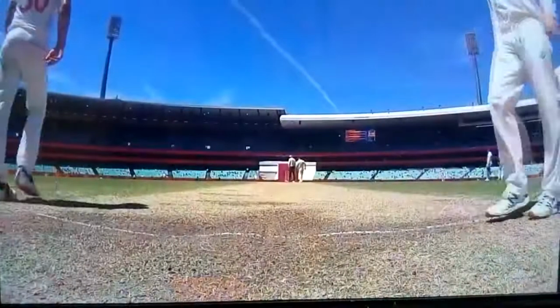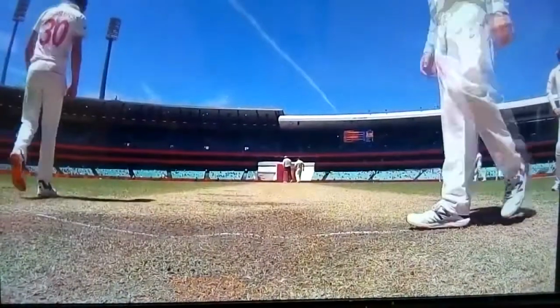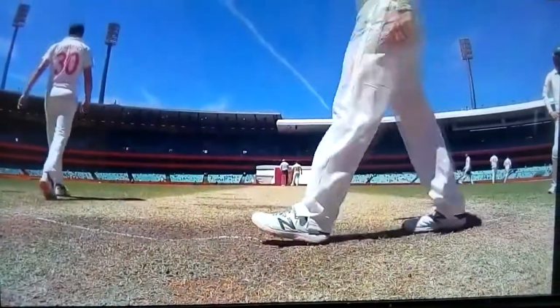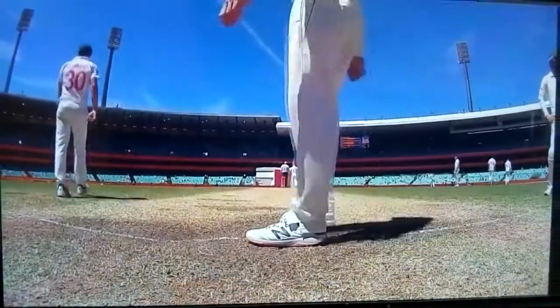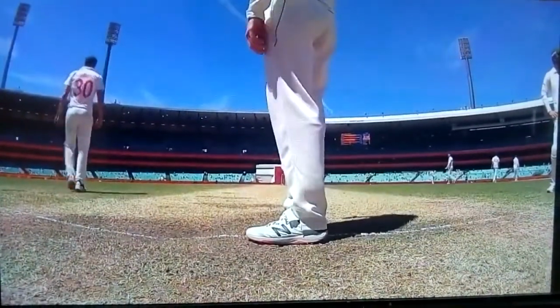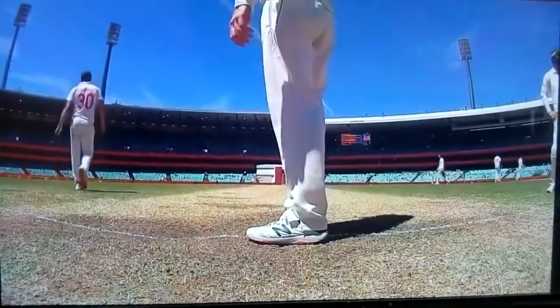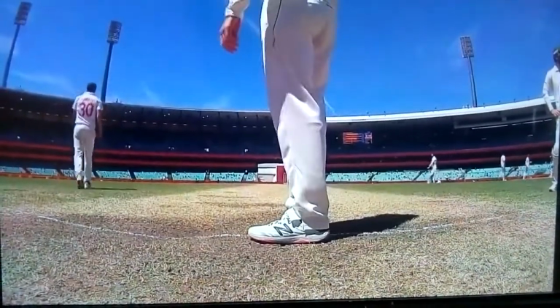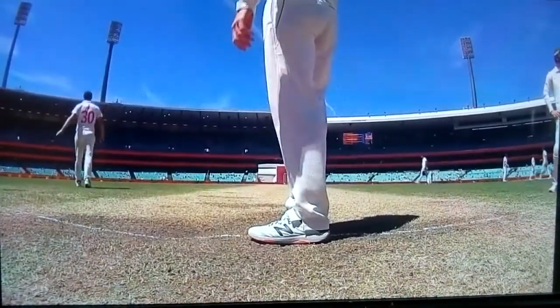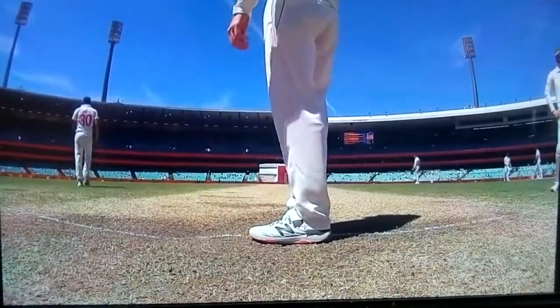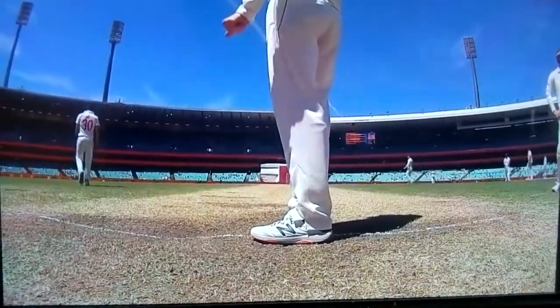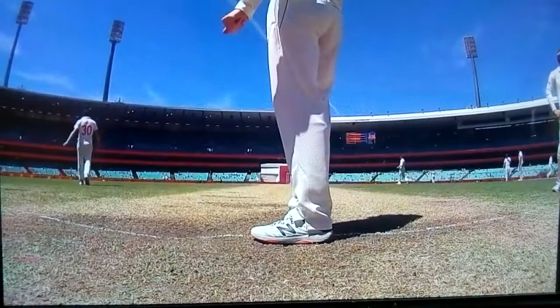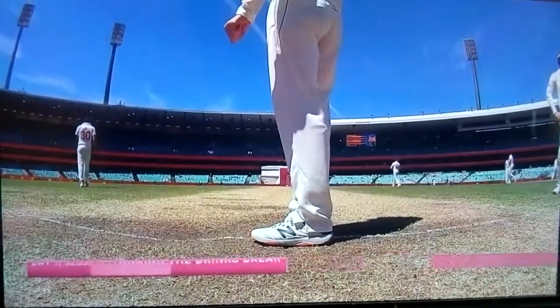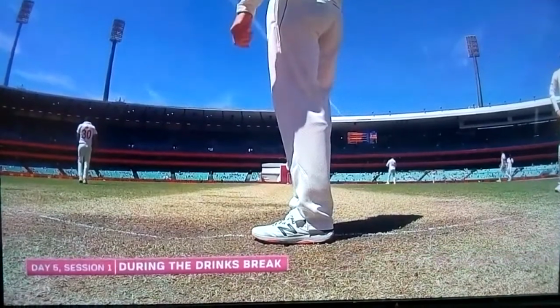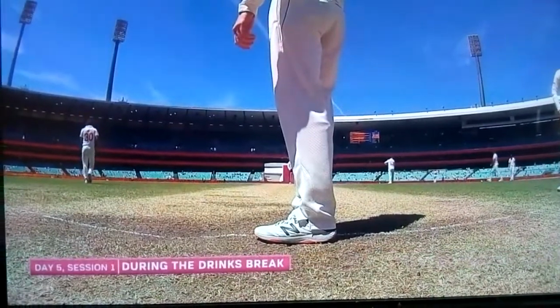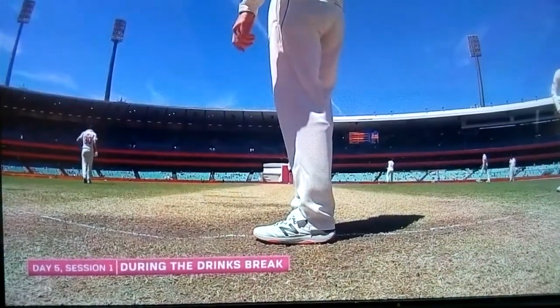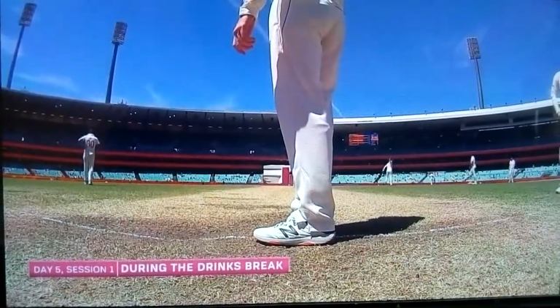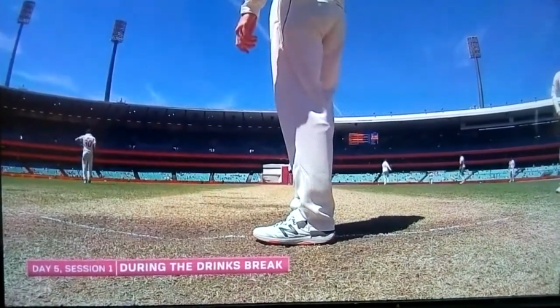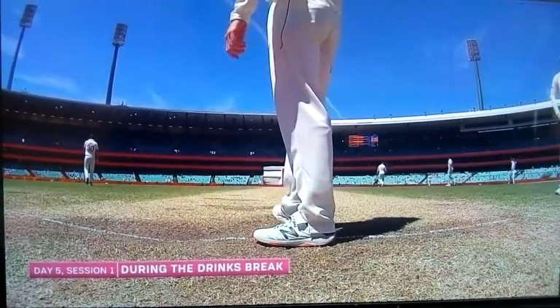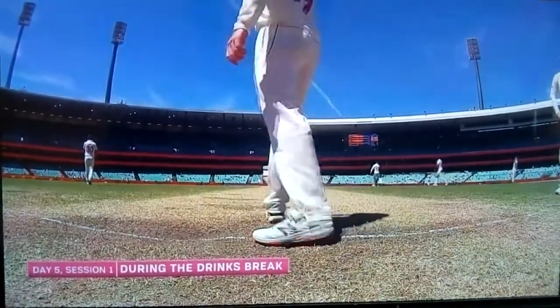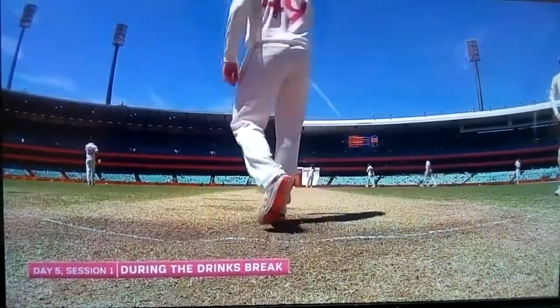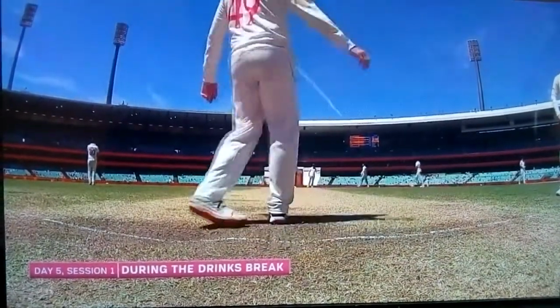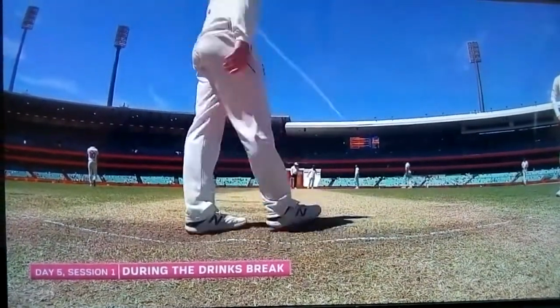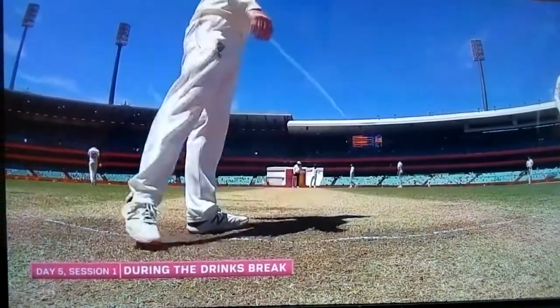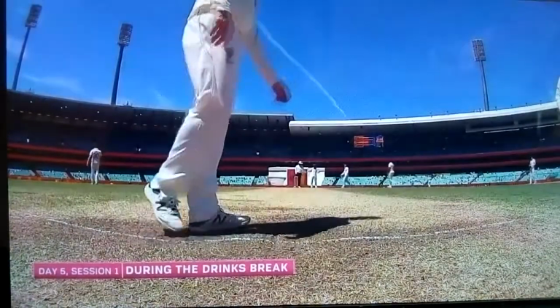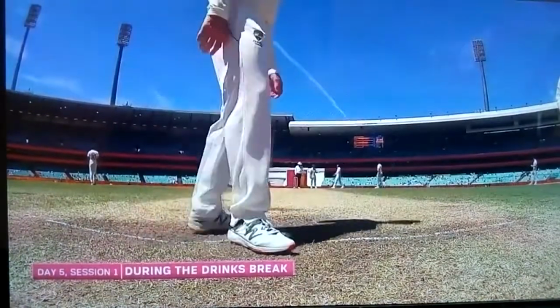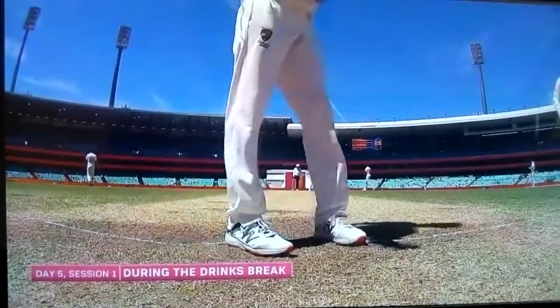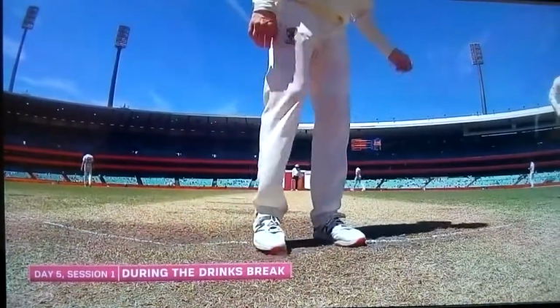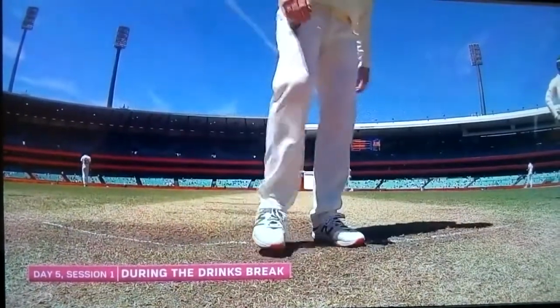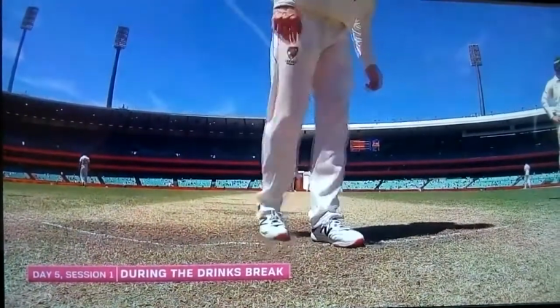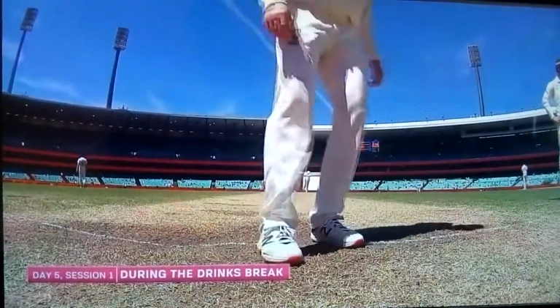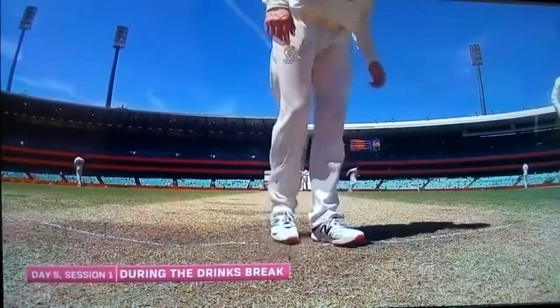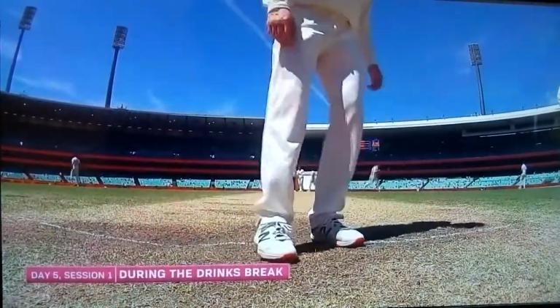This is something the stump mic picked up that Steve Smith — Rishabh Pant is the batsman. Is he trying to see how Pant is batting, or what's he doing? Because what he does after that is interesting. It's almost as if he's scuffing out one guard and marking another. What's happening there?